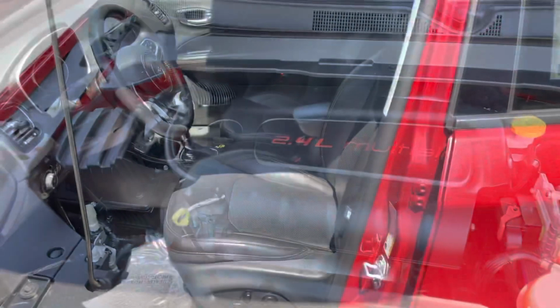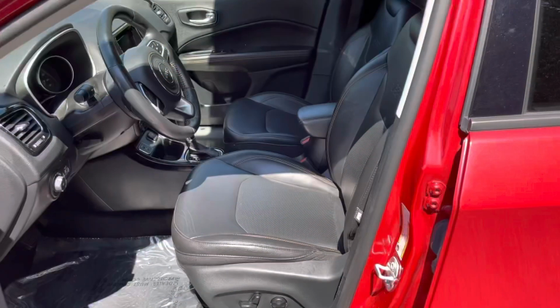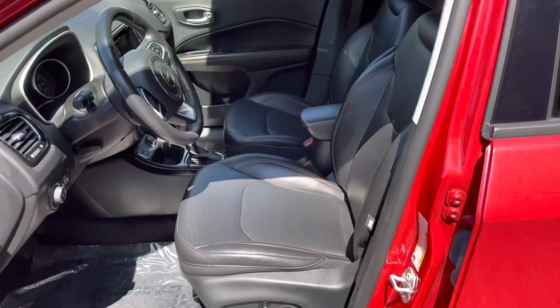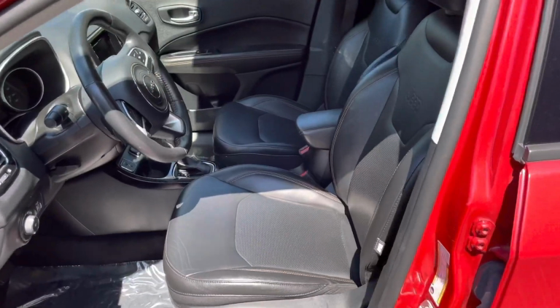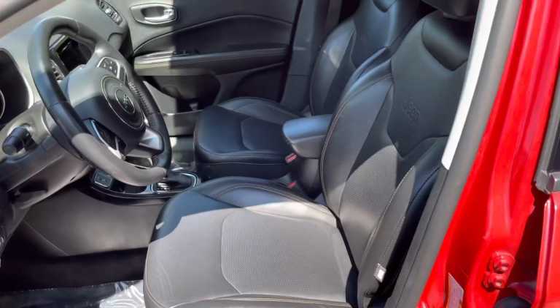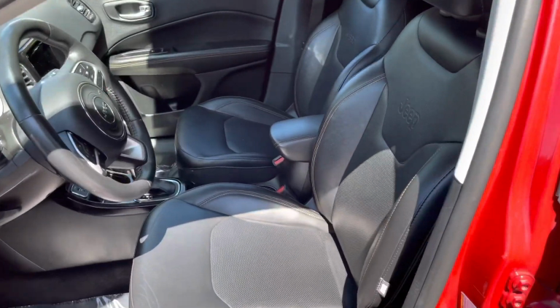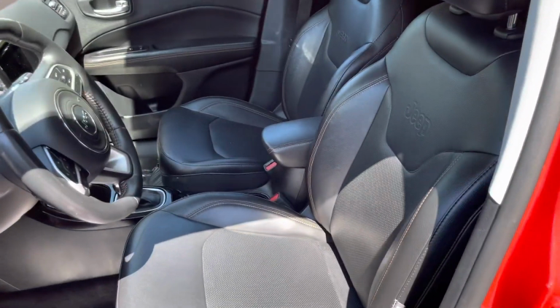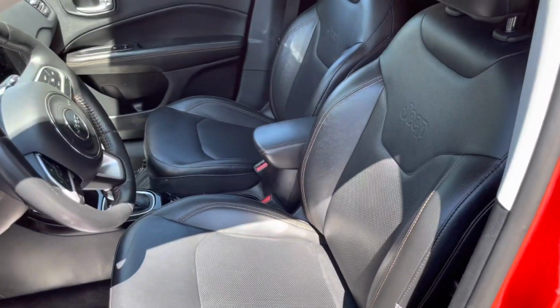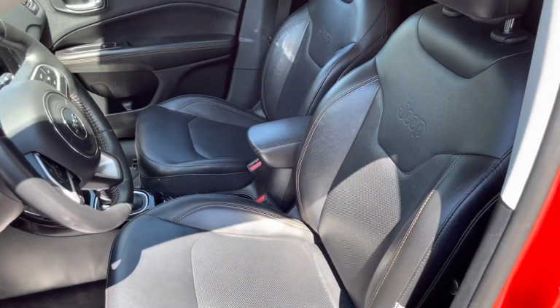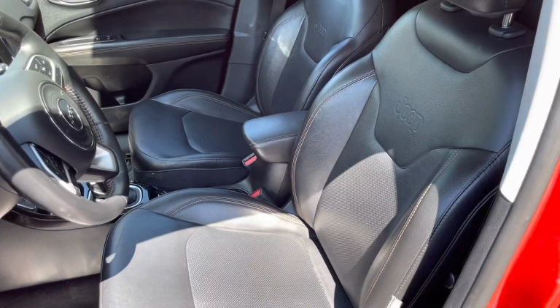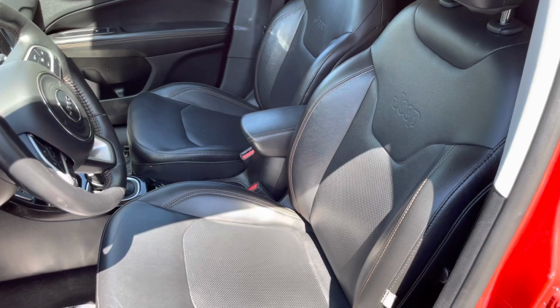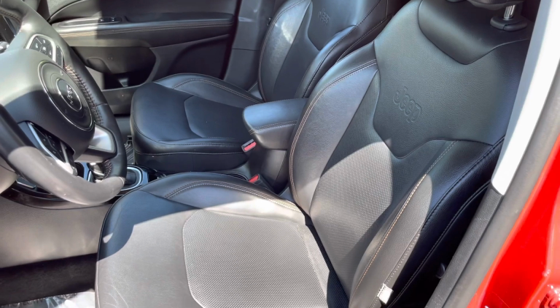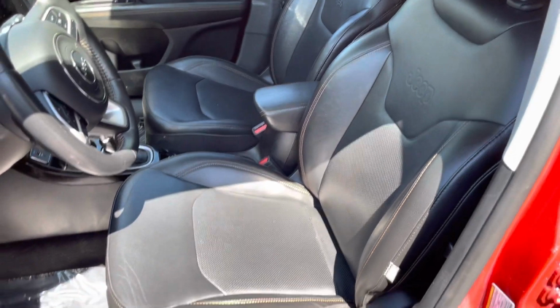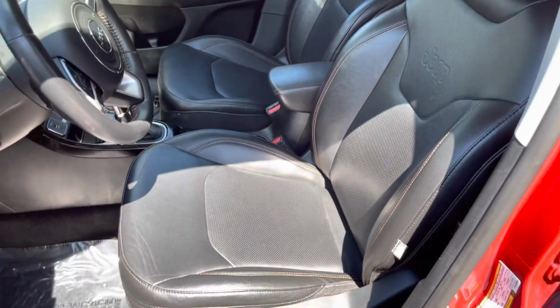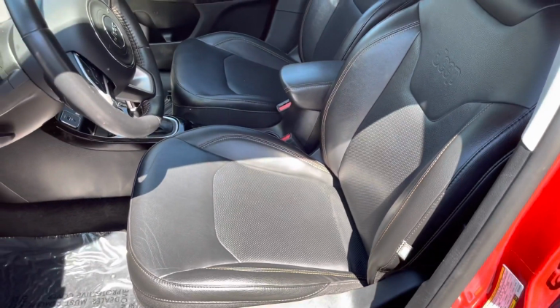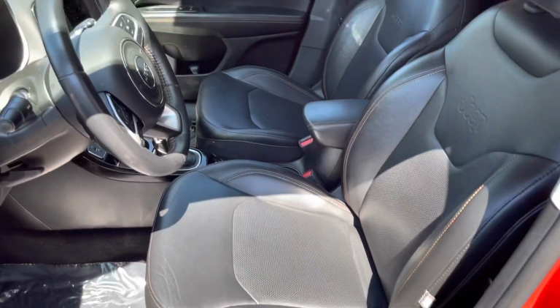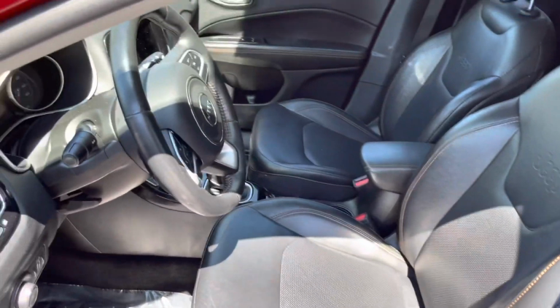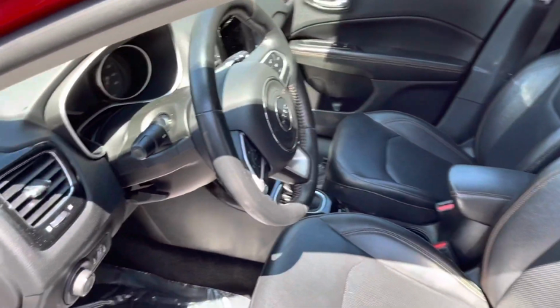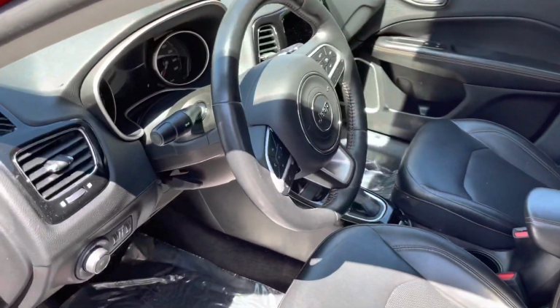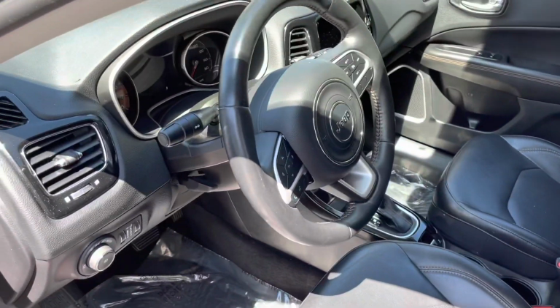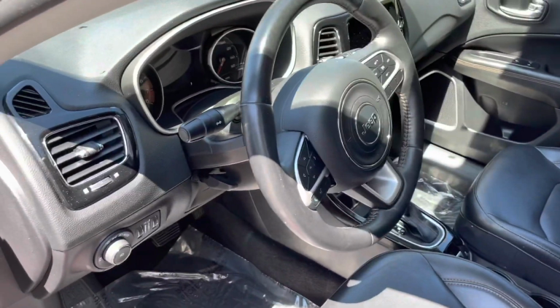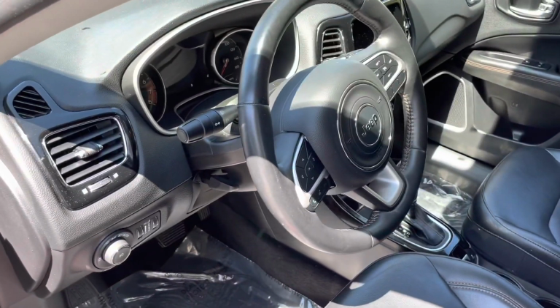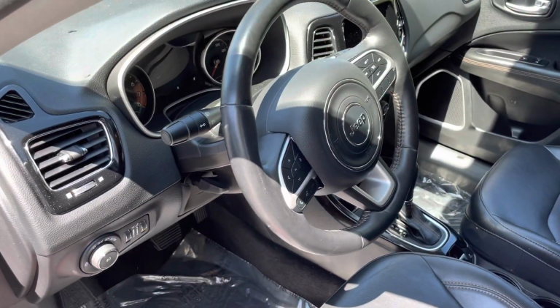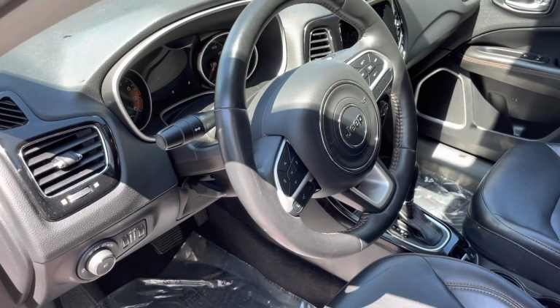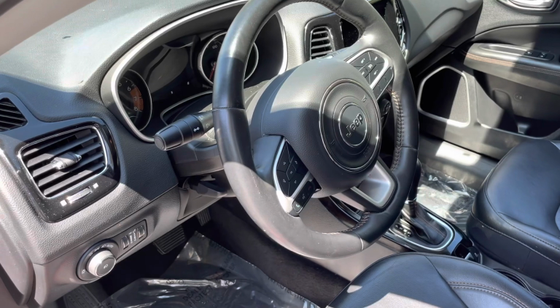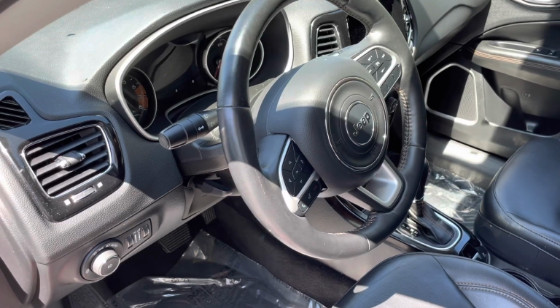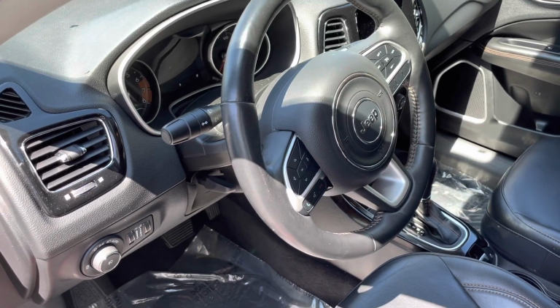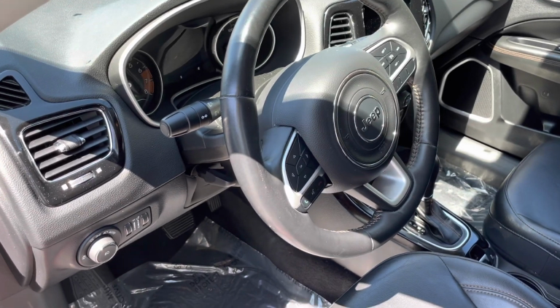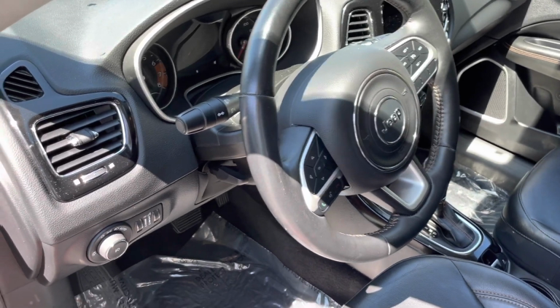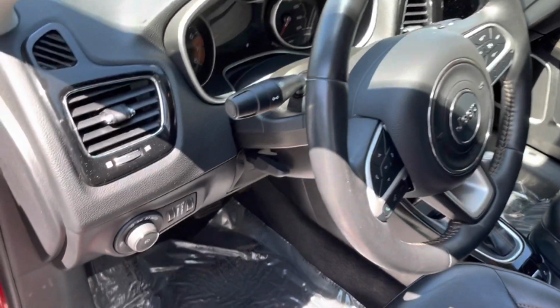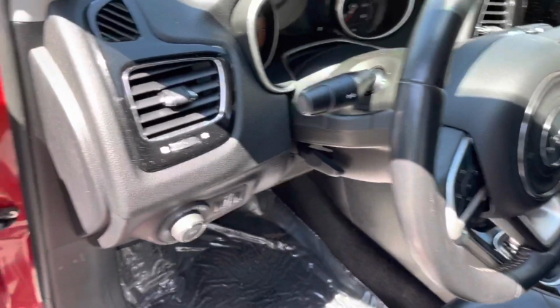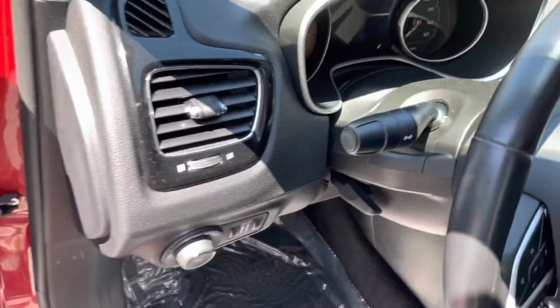Working our way into the driver's seat, you're going to see these nice leather seats that are power operated. You're also going to see your gauge cluster, your steering wheel, and things of that nature.